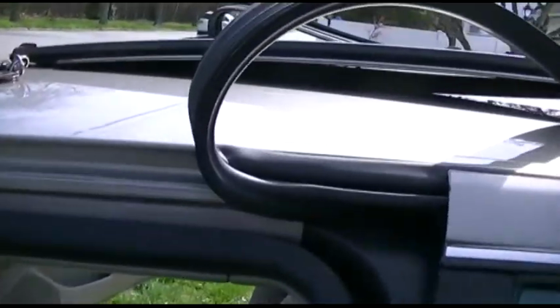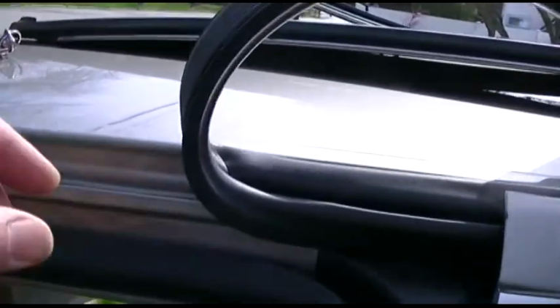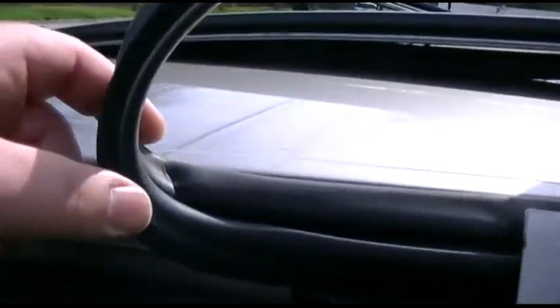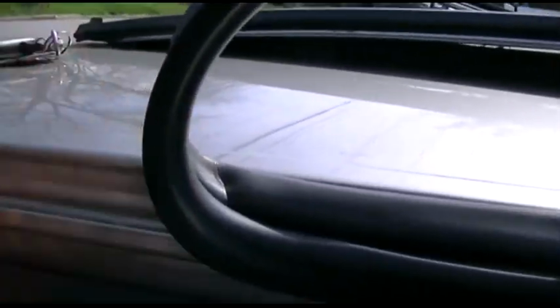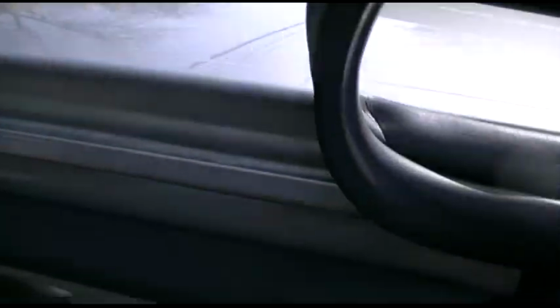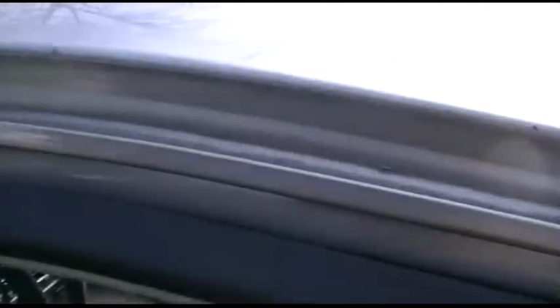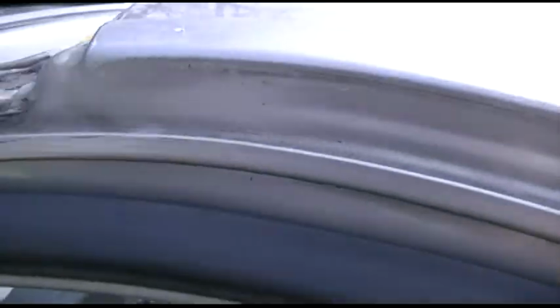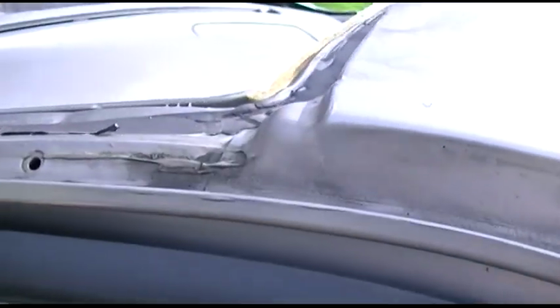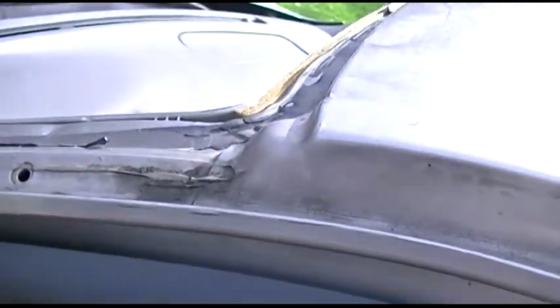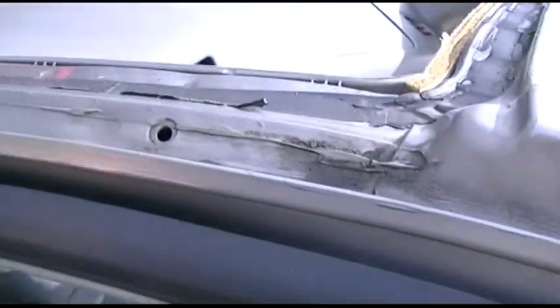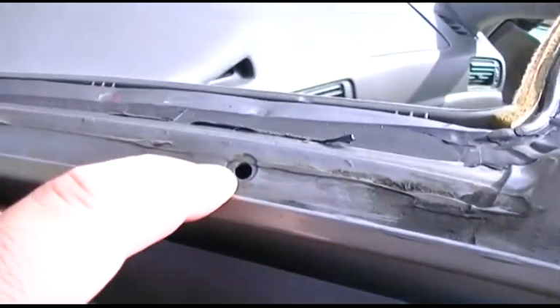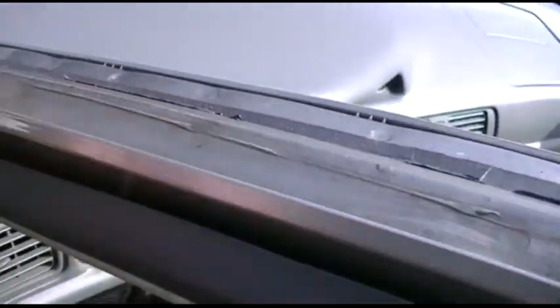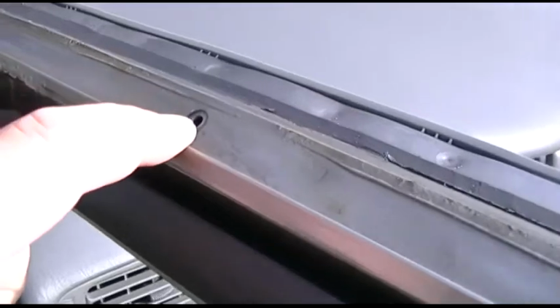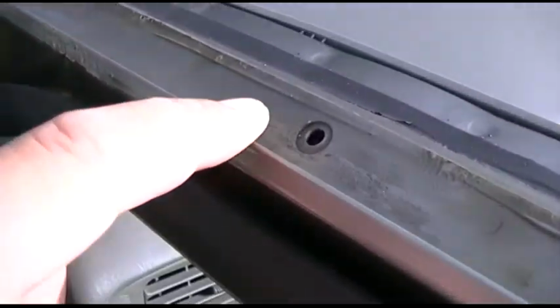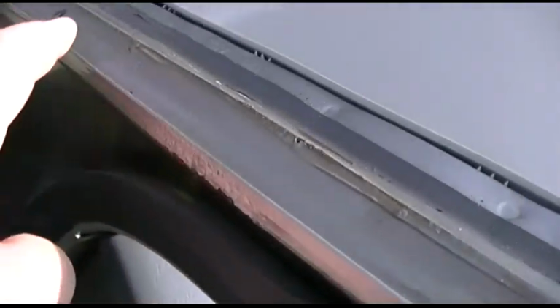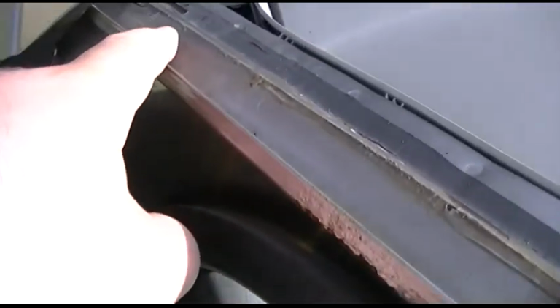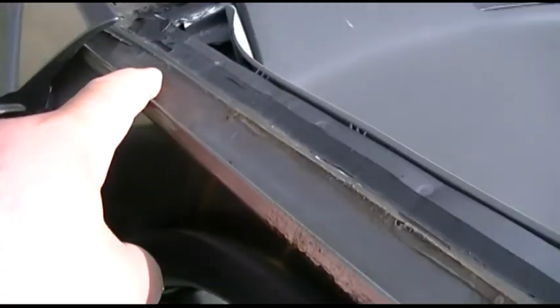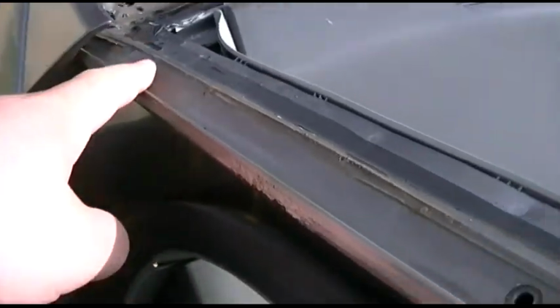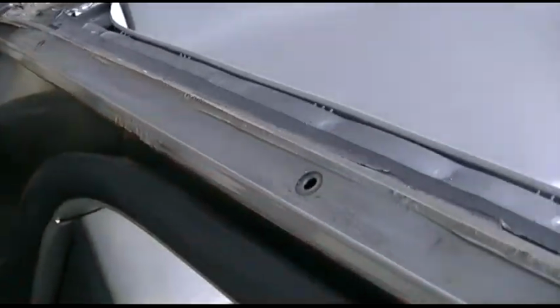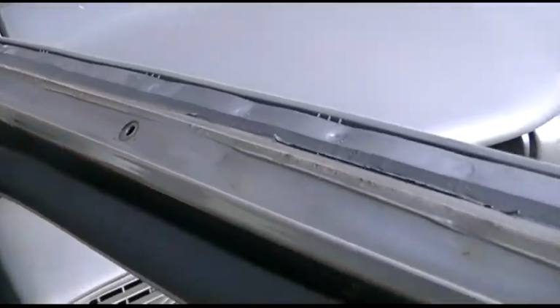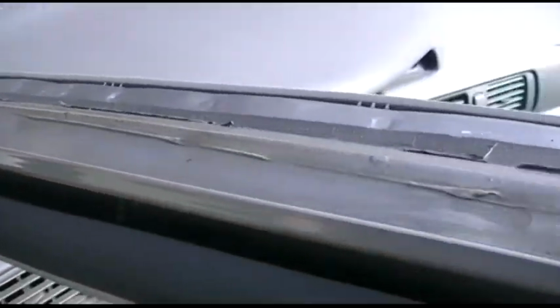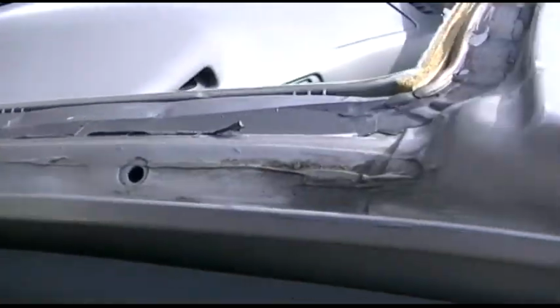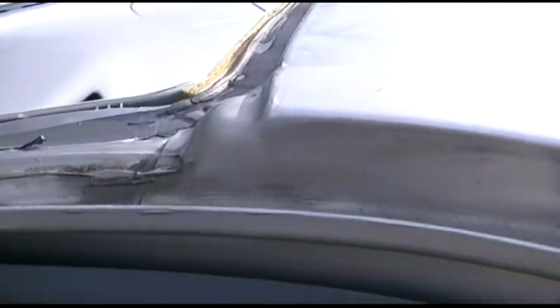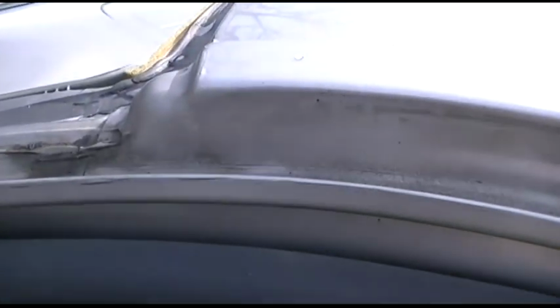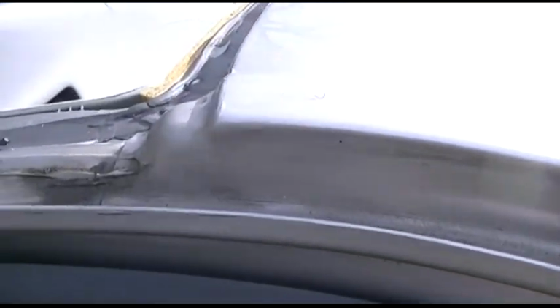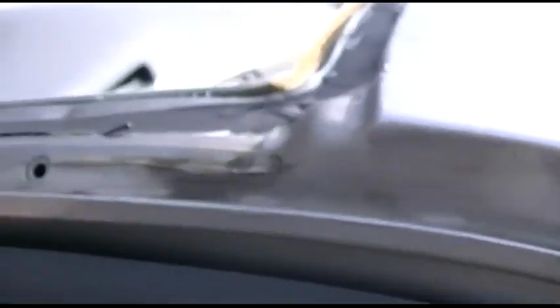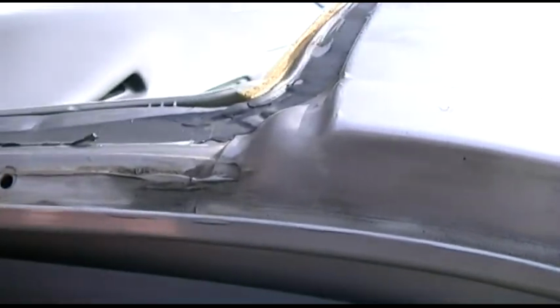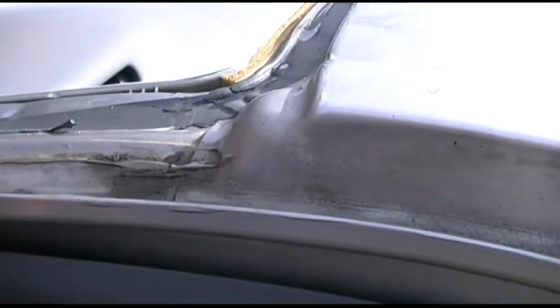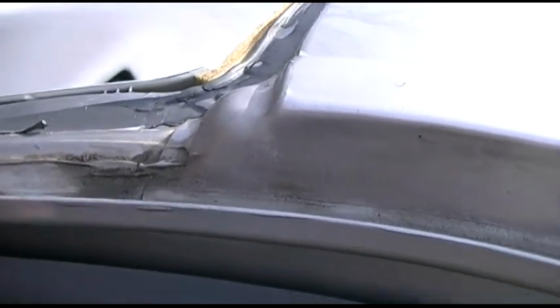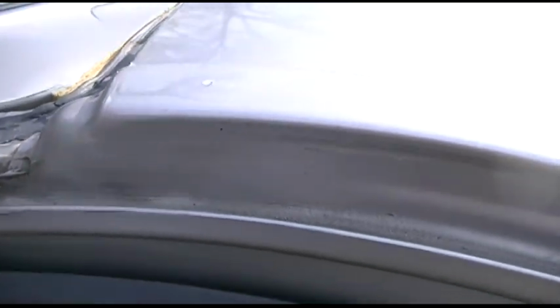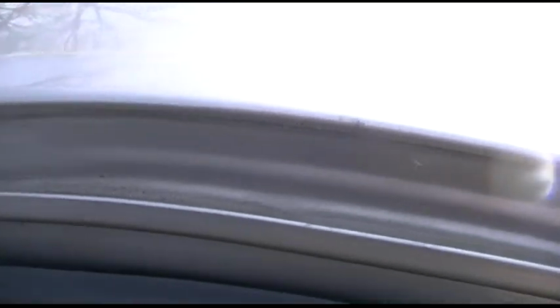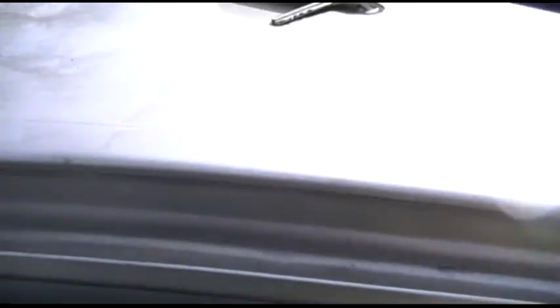I've got to pull the molding back all the way here. There are three rivets over here that have been popped out that will be replaced — I guess that holds the trim in.